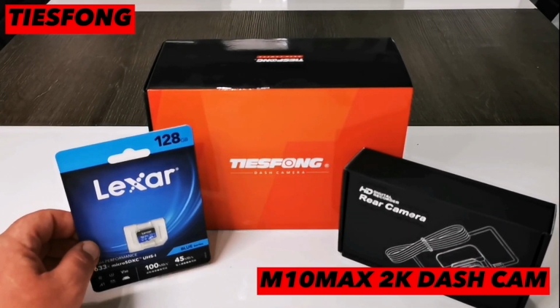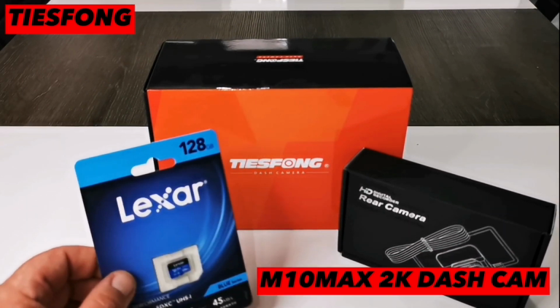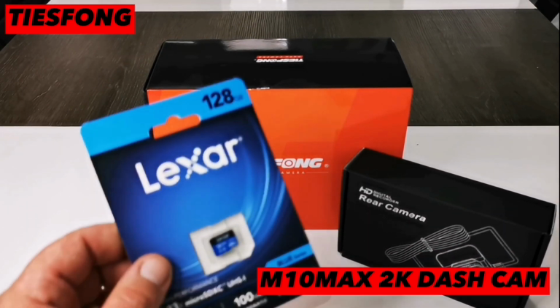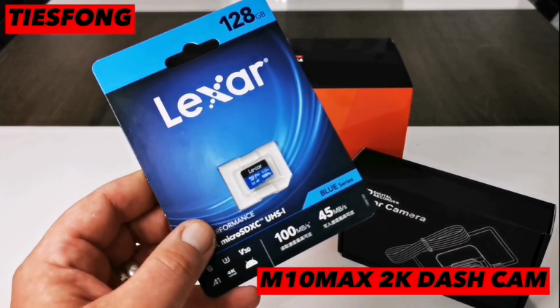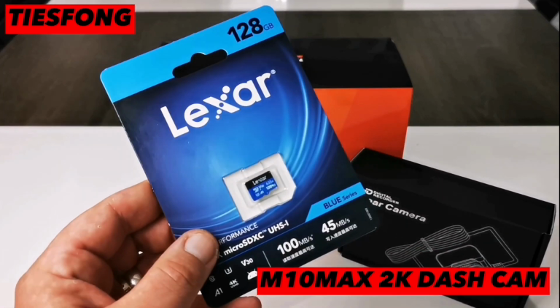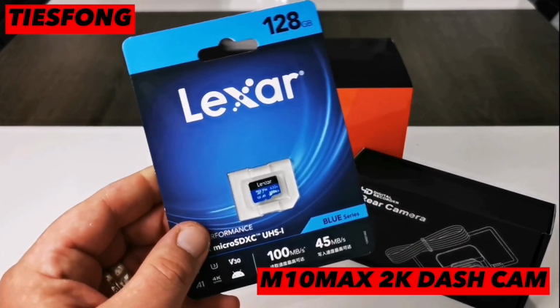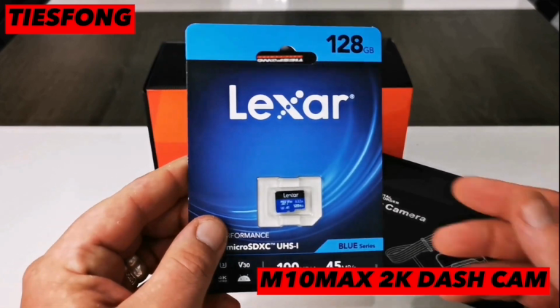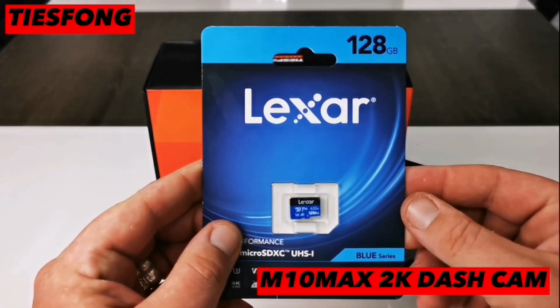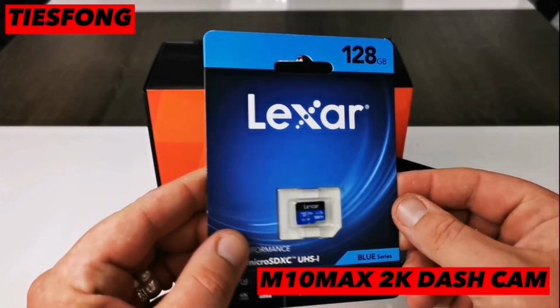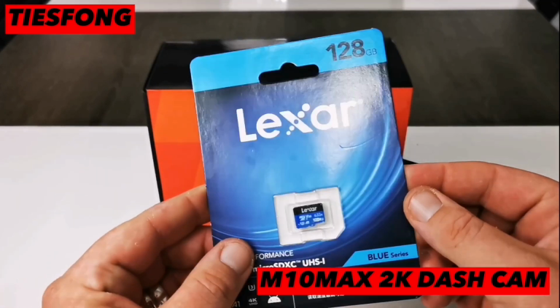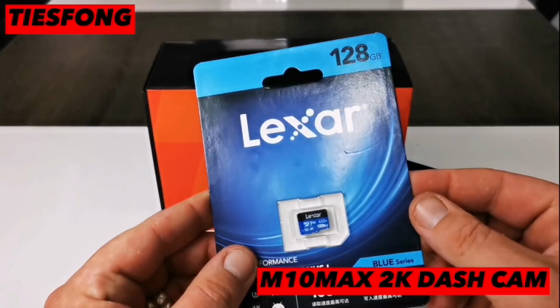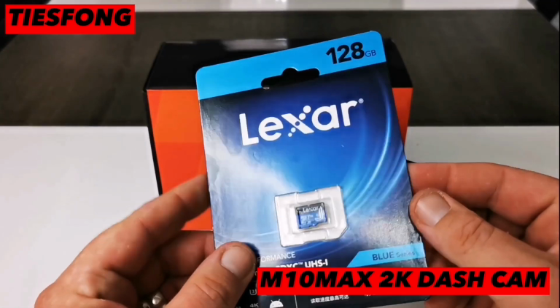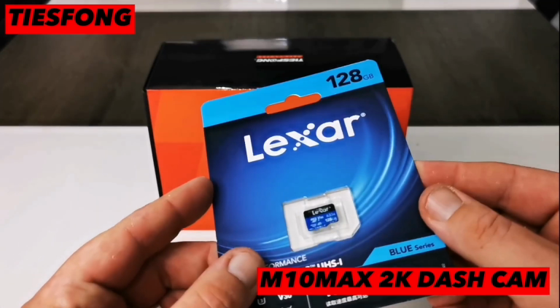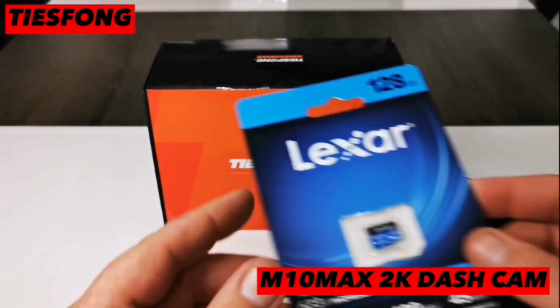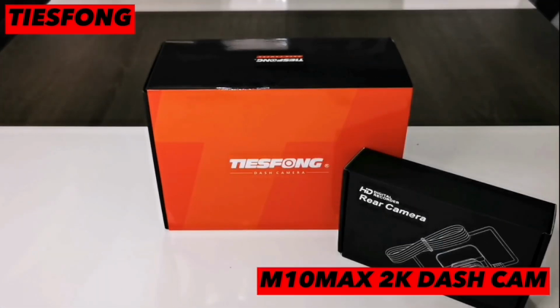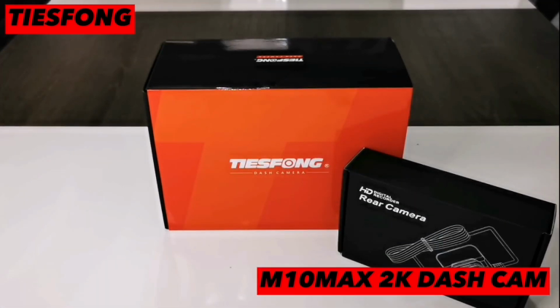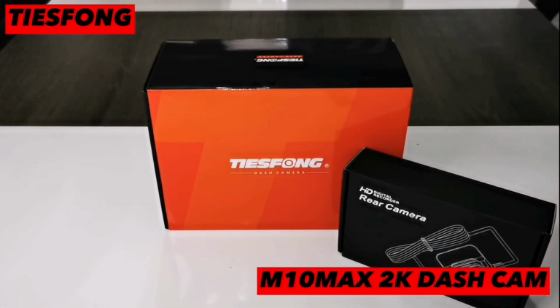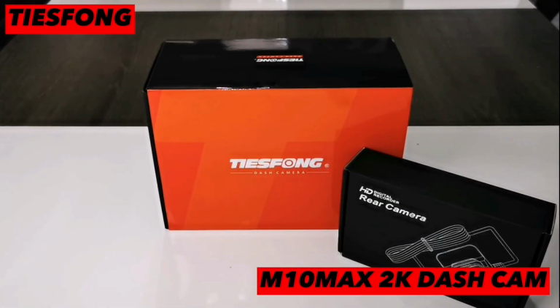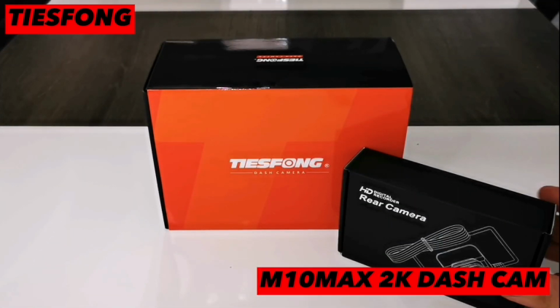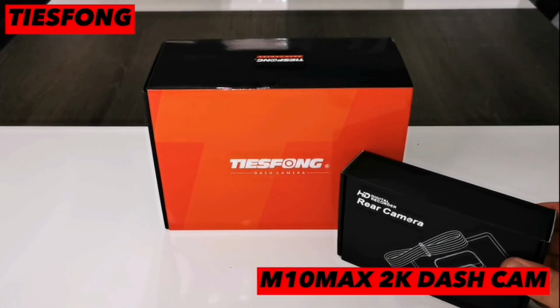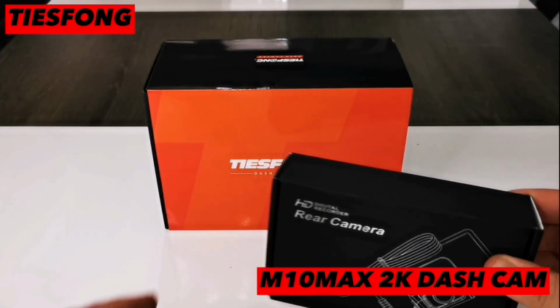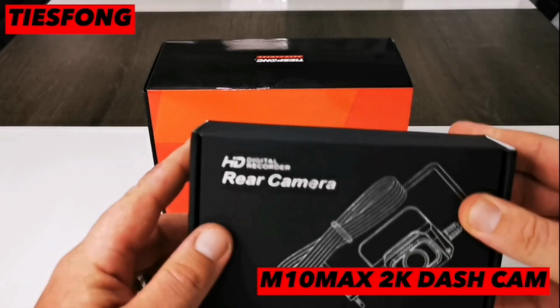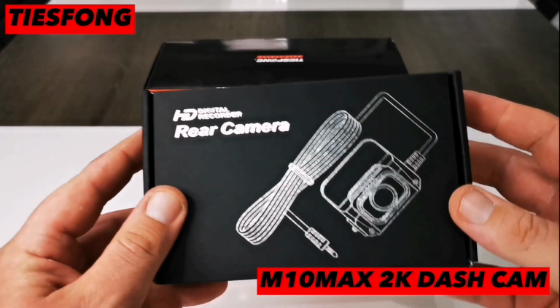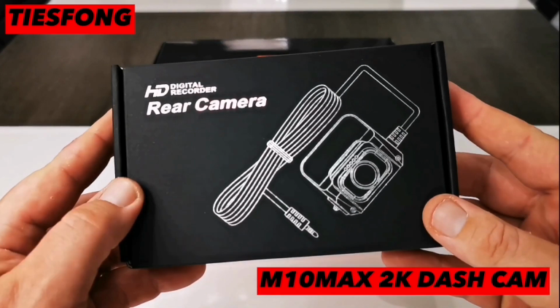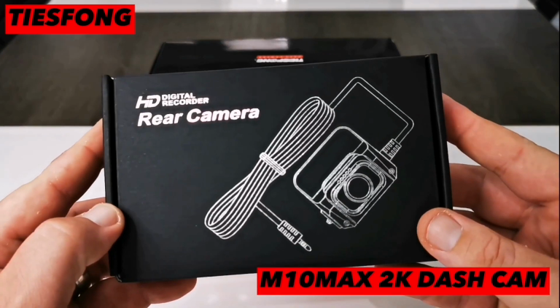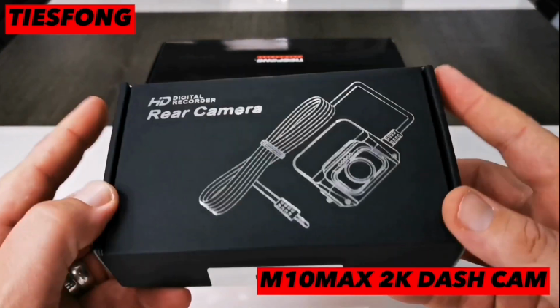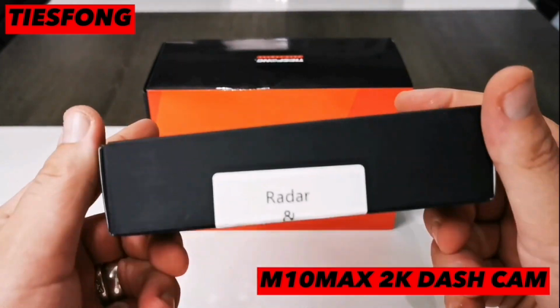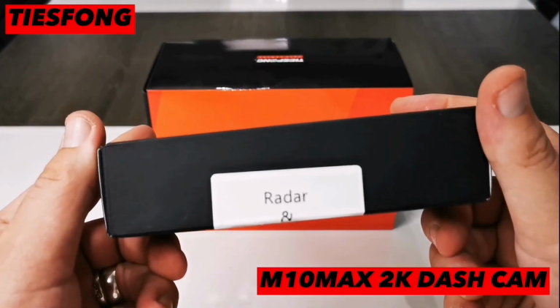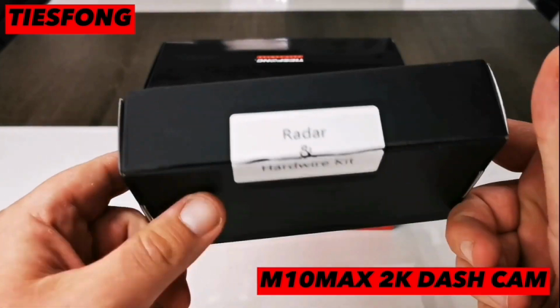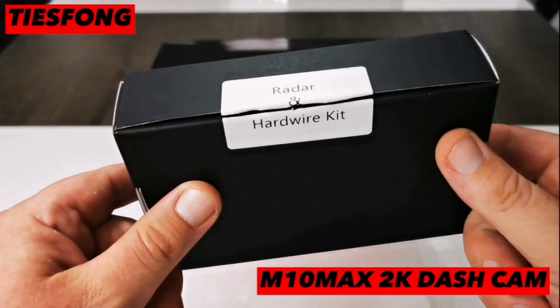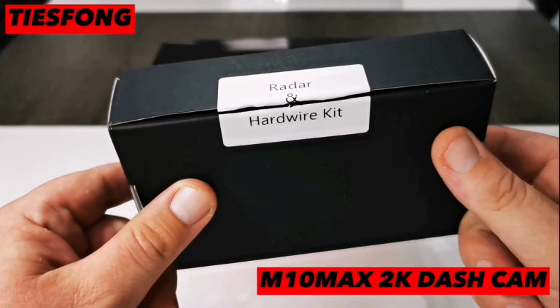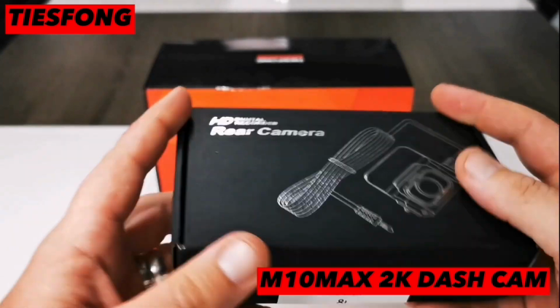When buying this dashcam, it comes with a 128GB high speed memory card, so plenty of storage. Next we have the sensor radar and hardwire box, which we'll get back to shortly.